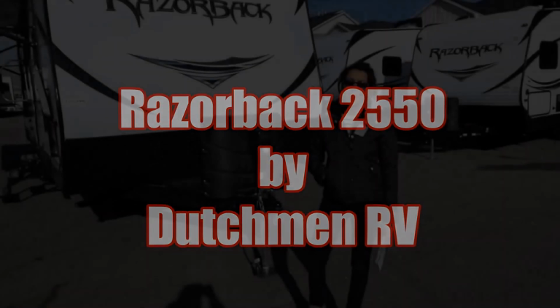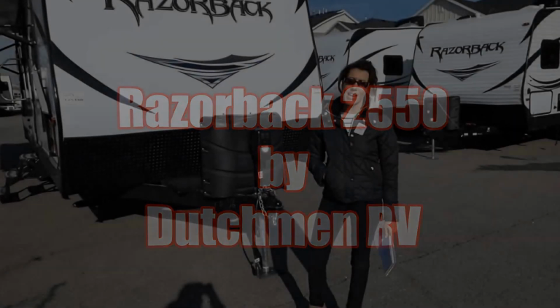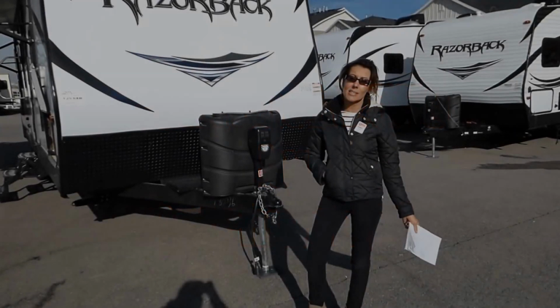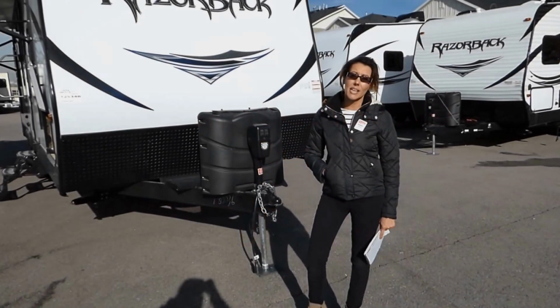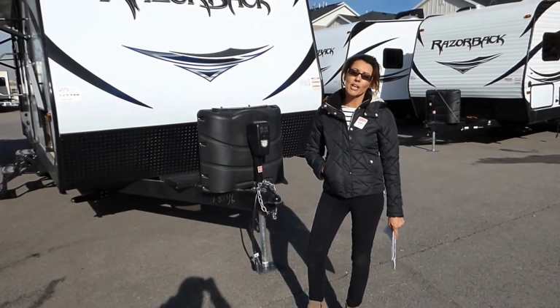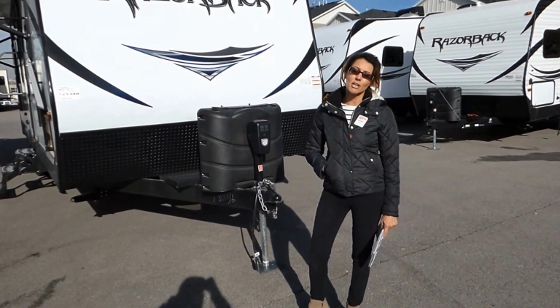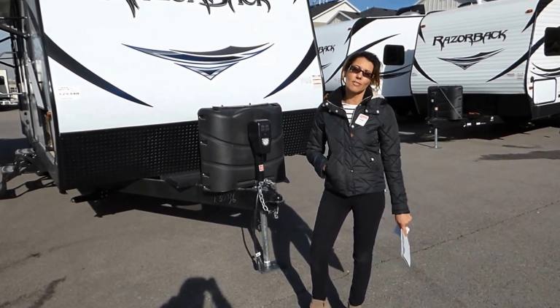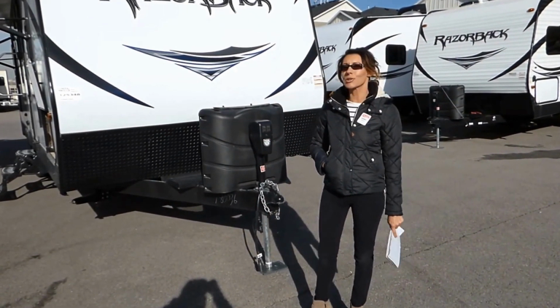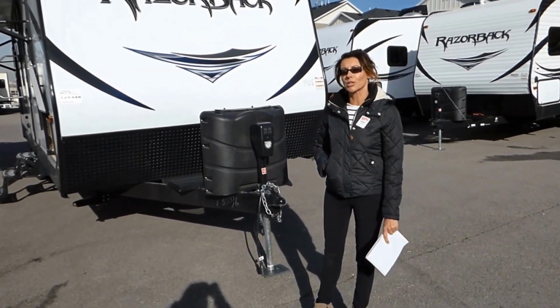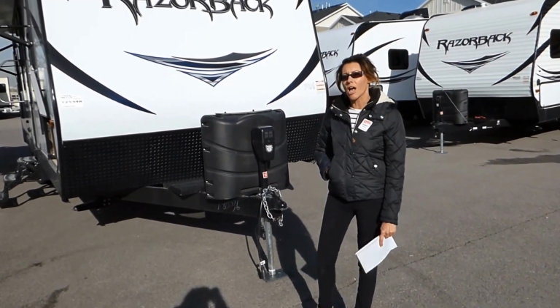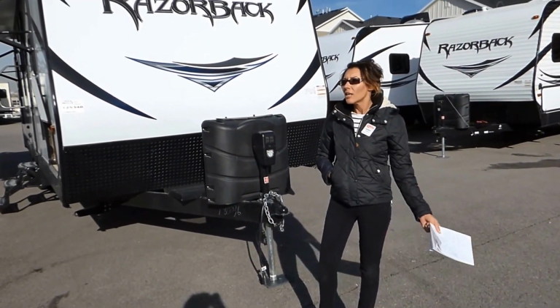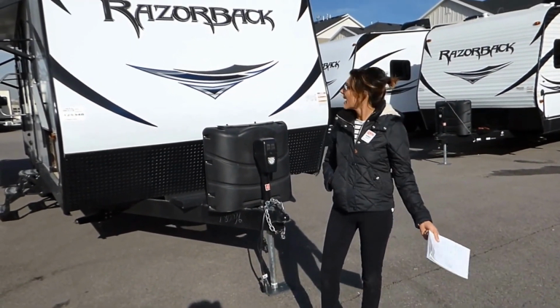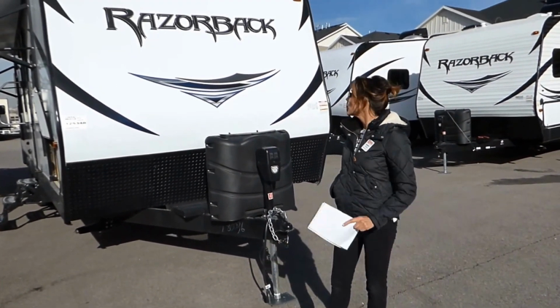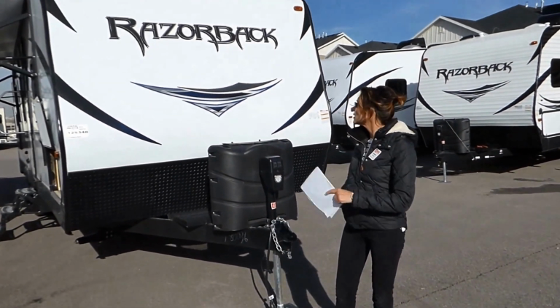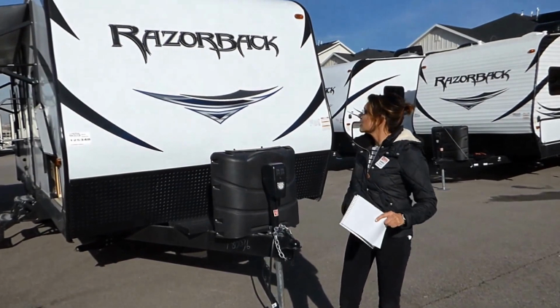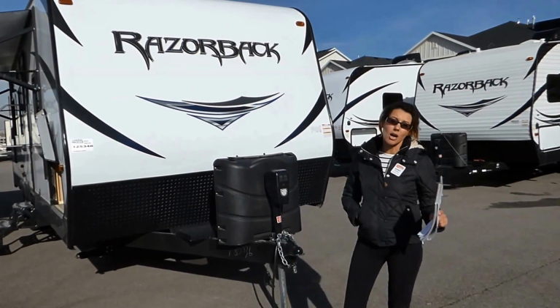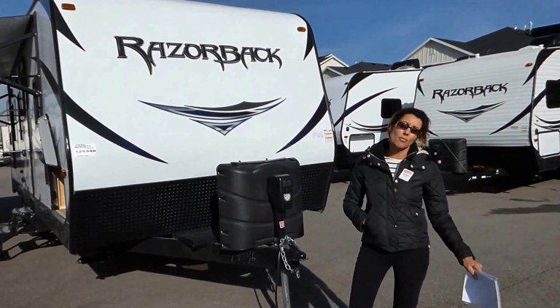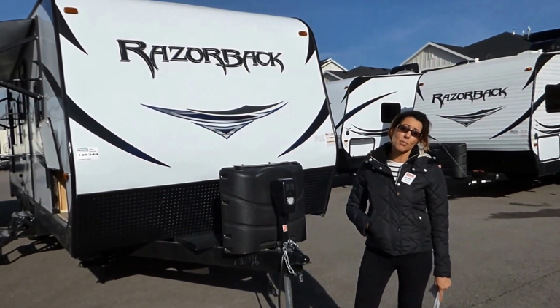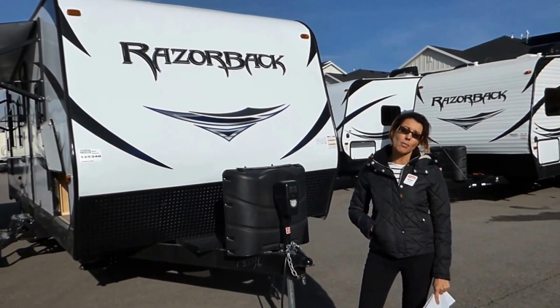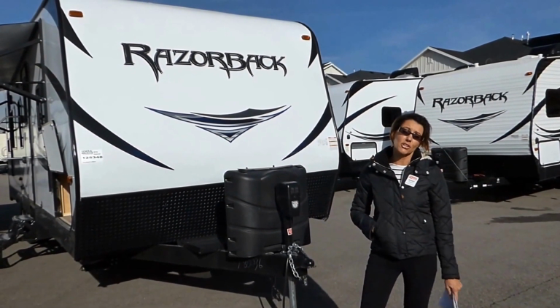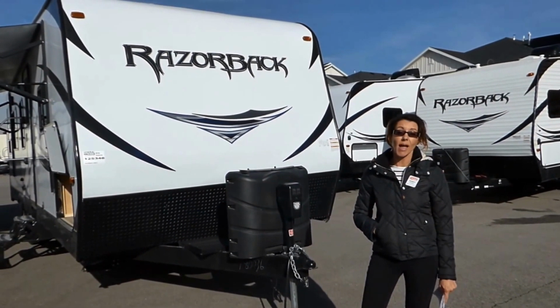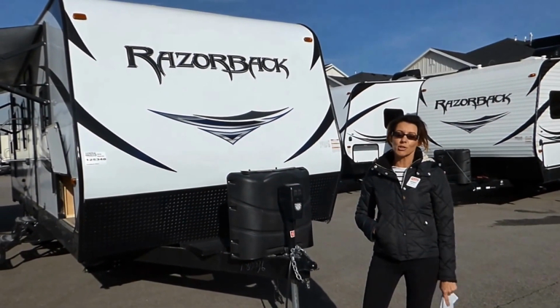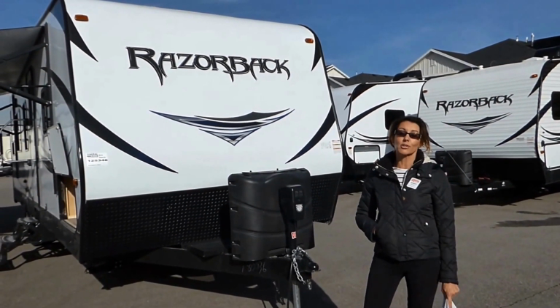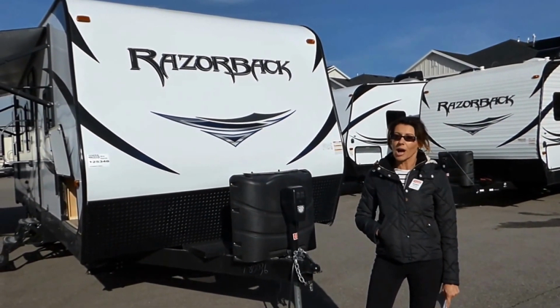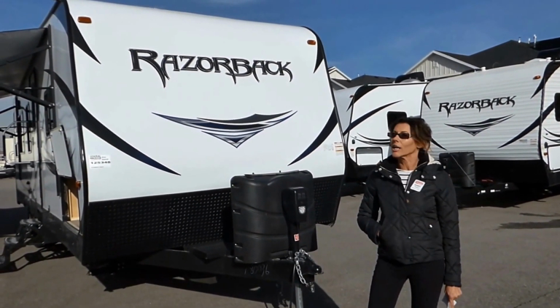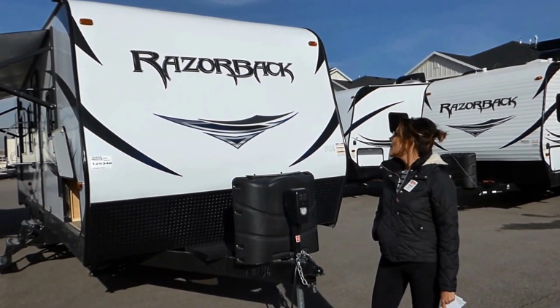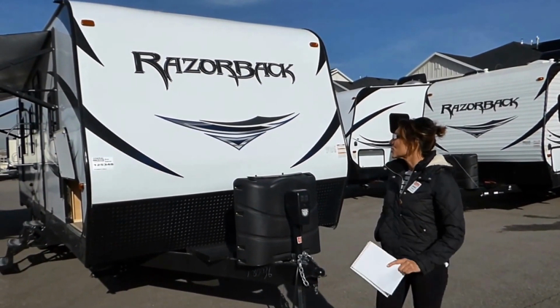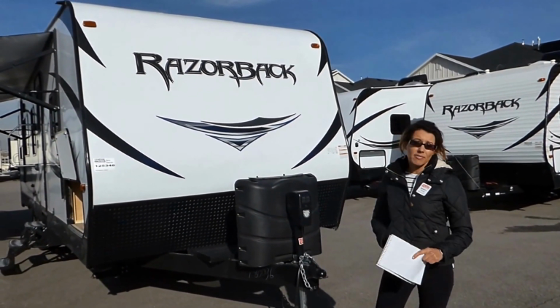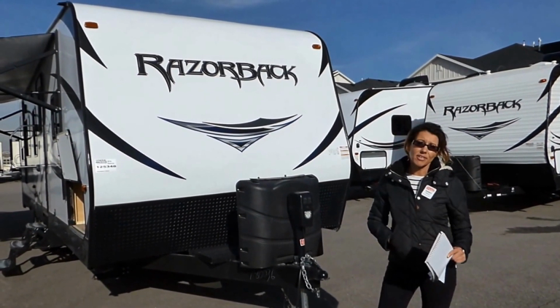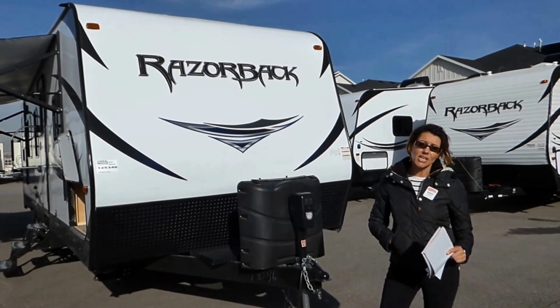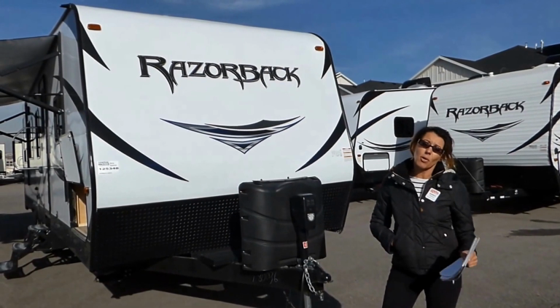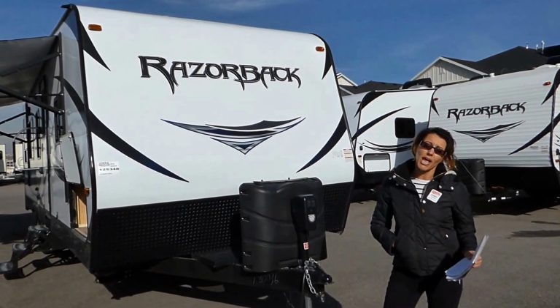Hi, this is Sandy. We're here at General RV in Draper, Utah. Today we are walking around our Razorback, which is a travel trailer toy hauler. It is a 2550 floor plan.